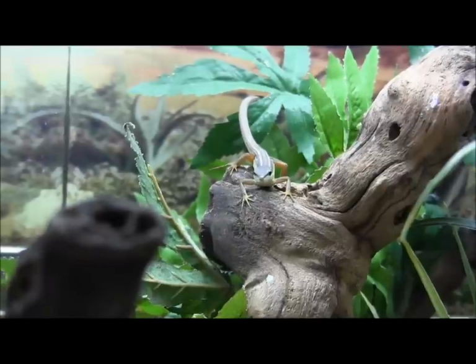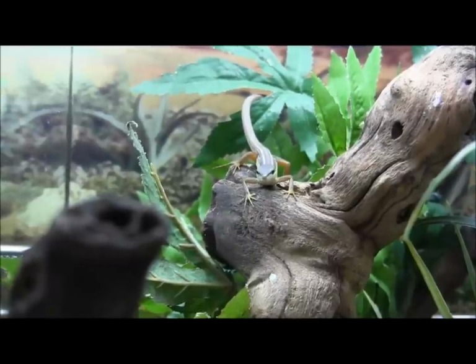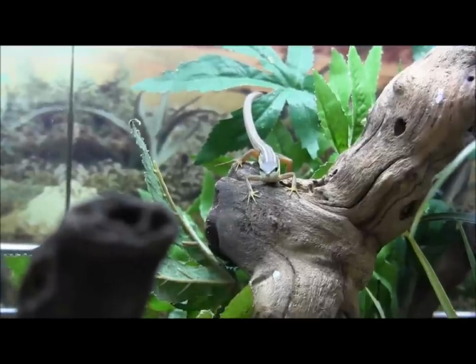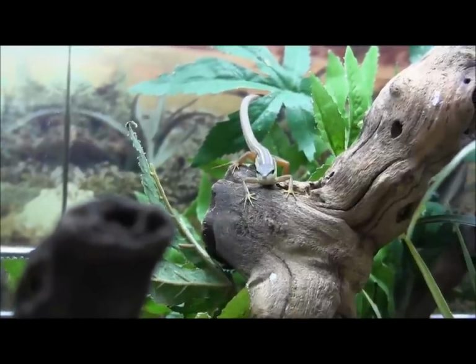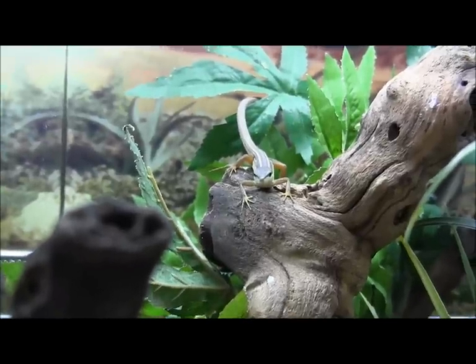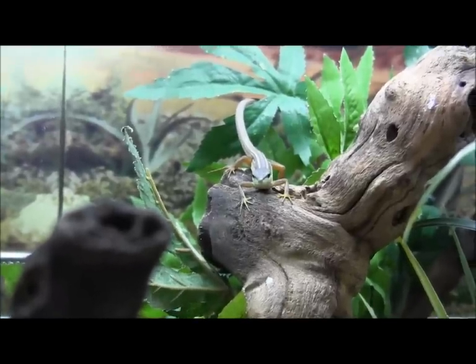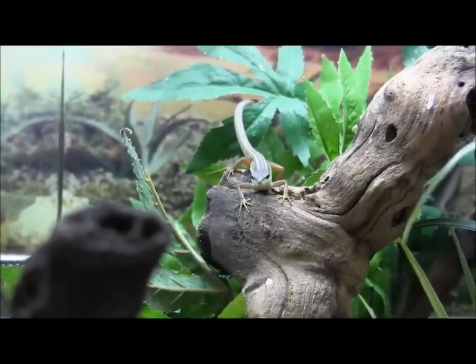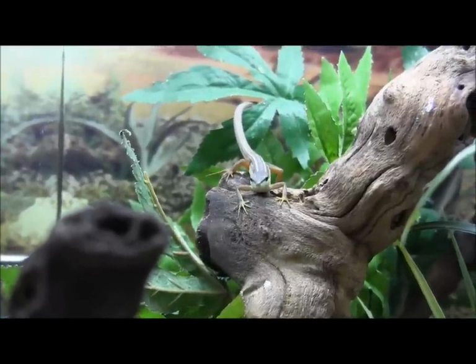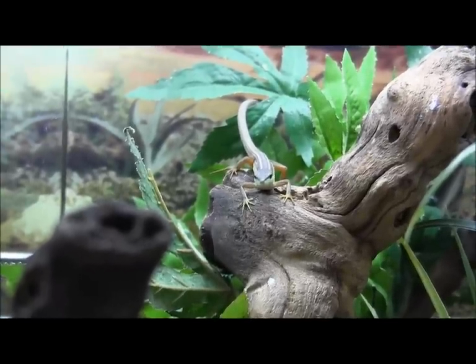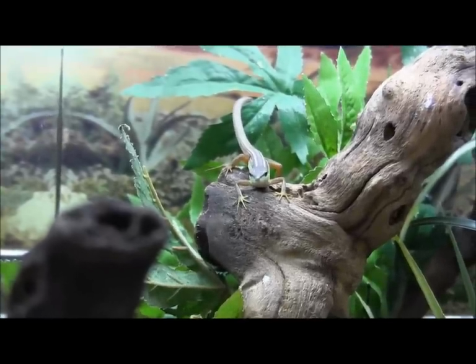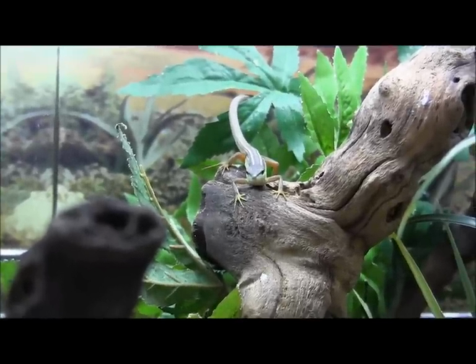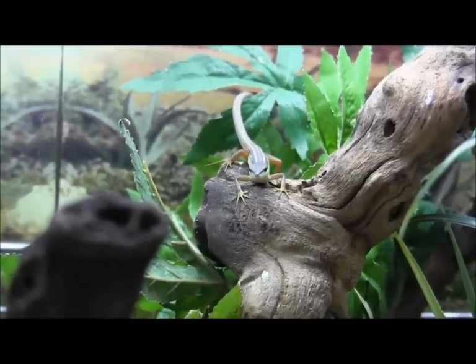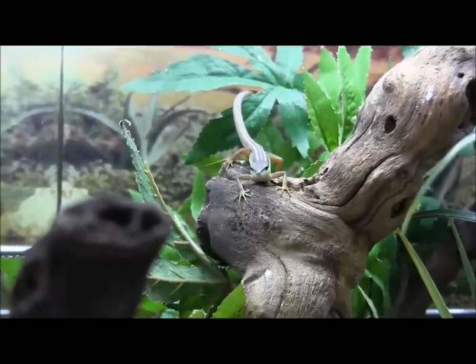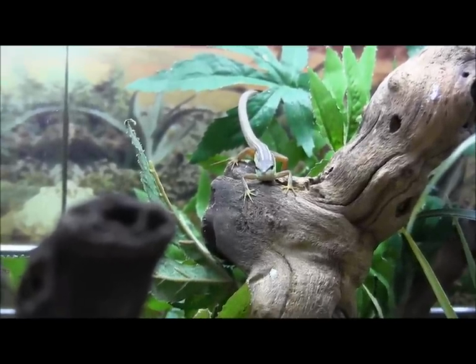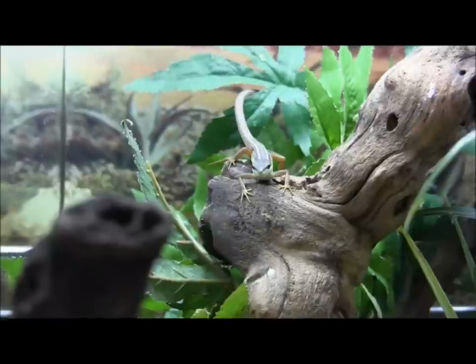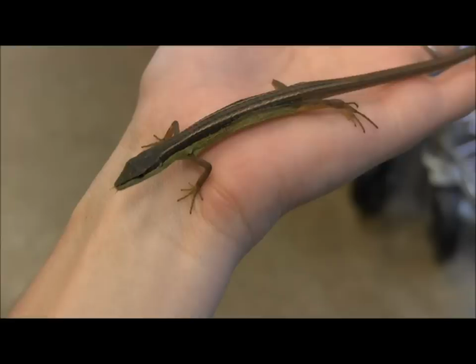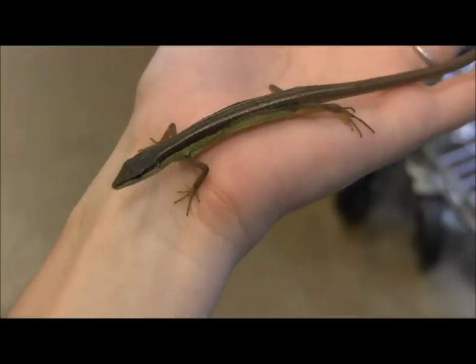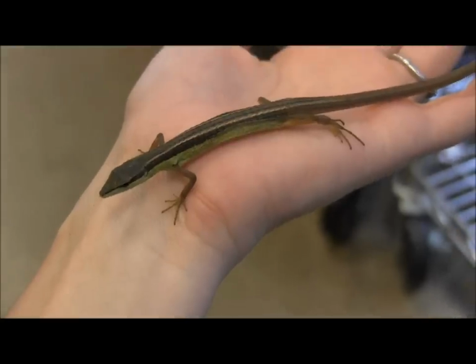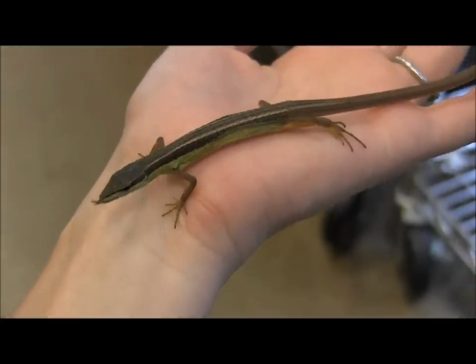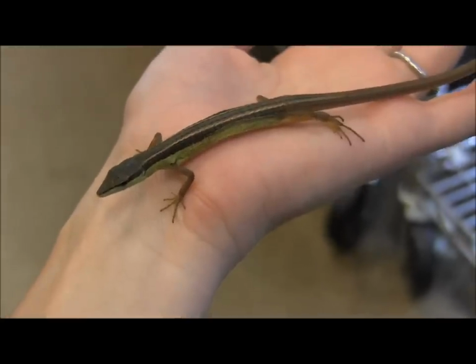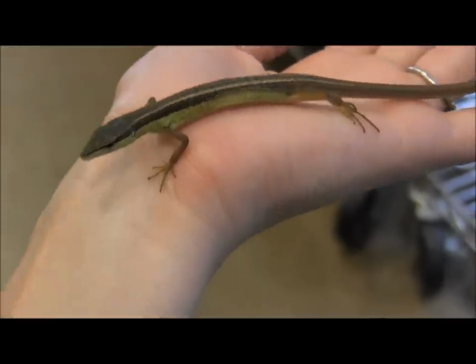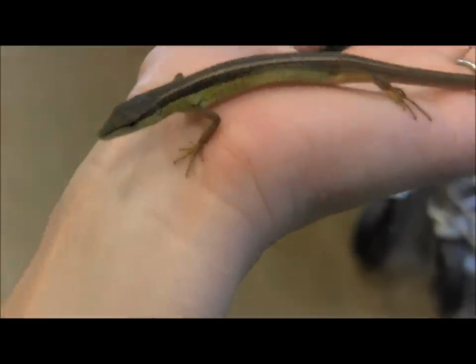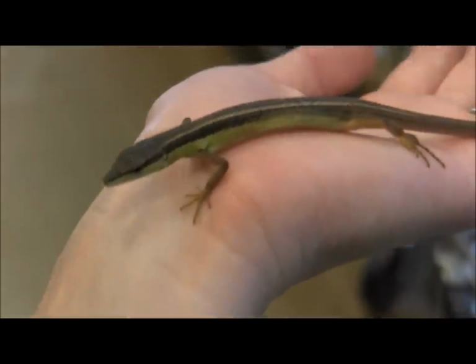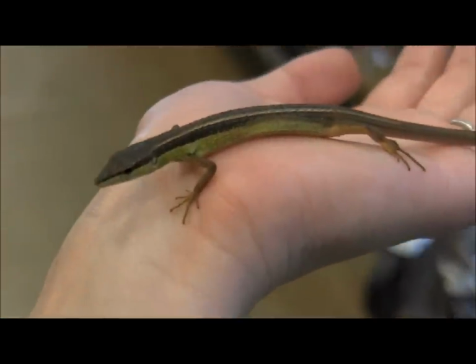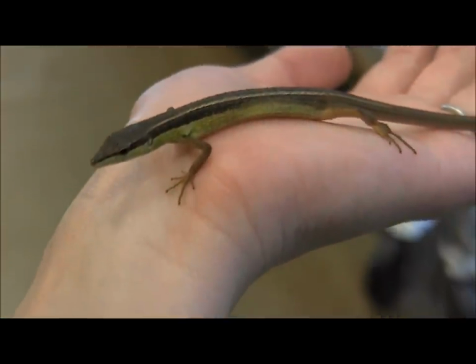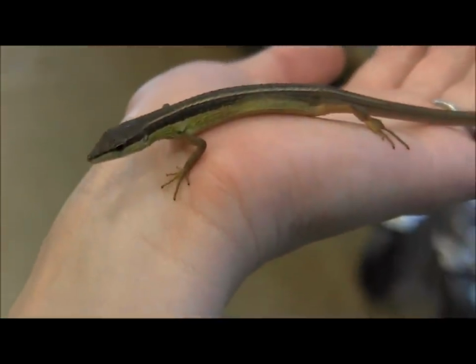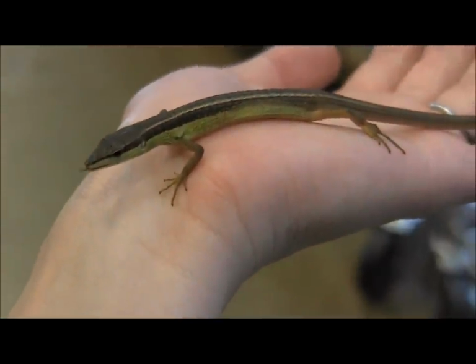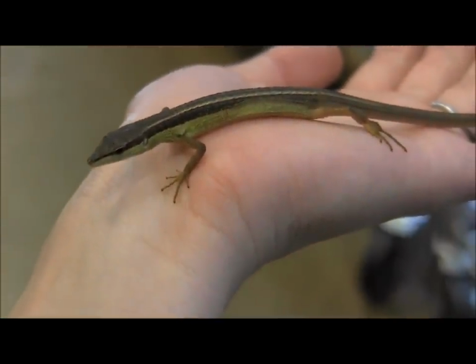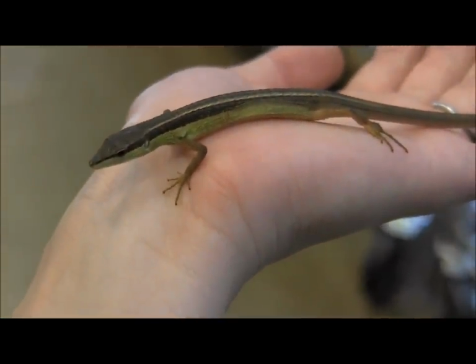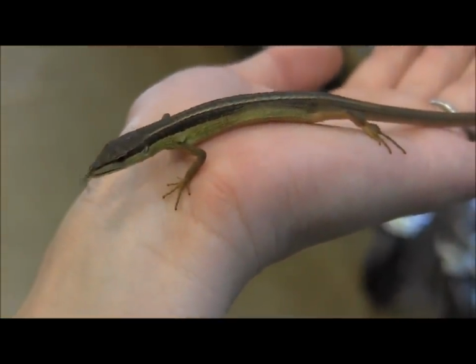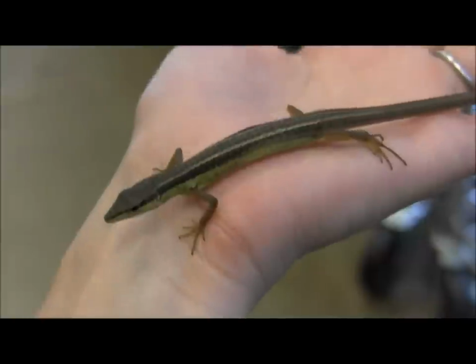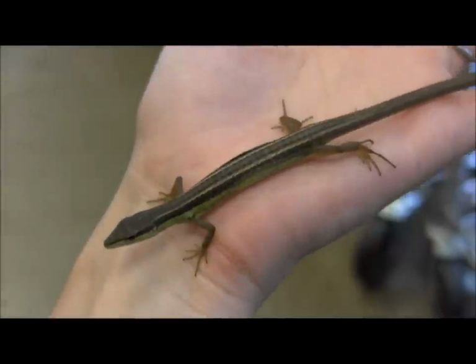You do want to dust all of their crickets and worms with a calcium powder and a multivitamin powder. The neat thing about these is that if you're calm and confident you can actually handle them gently. As you can see this little female here is calmly just sitting on my hand.